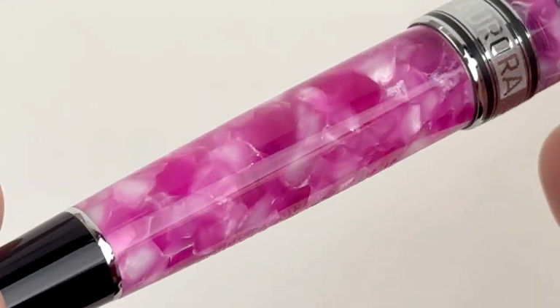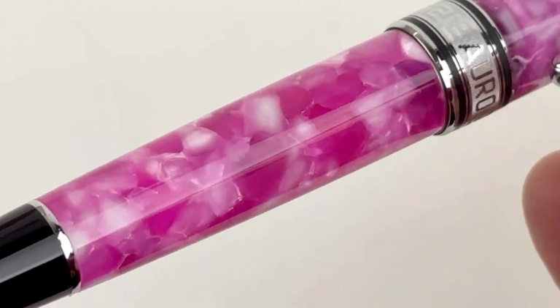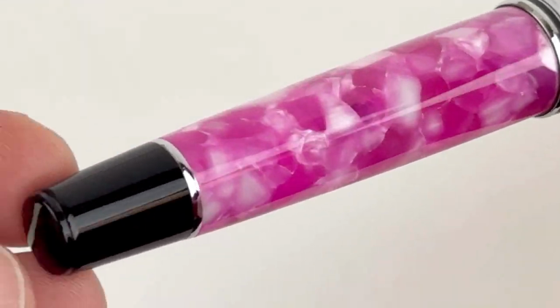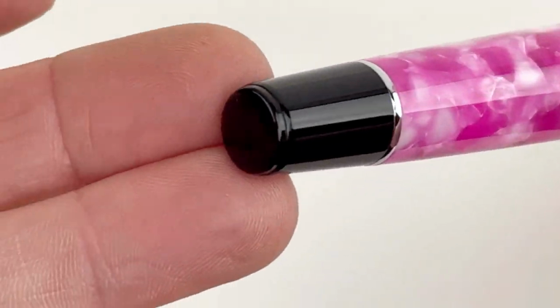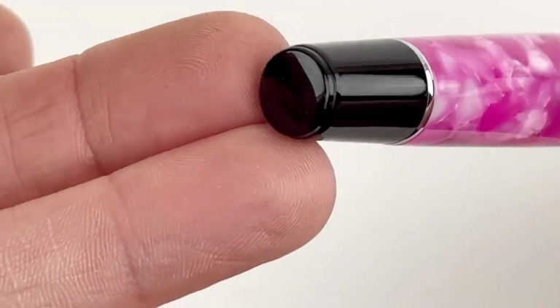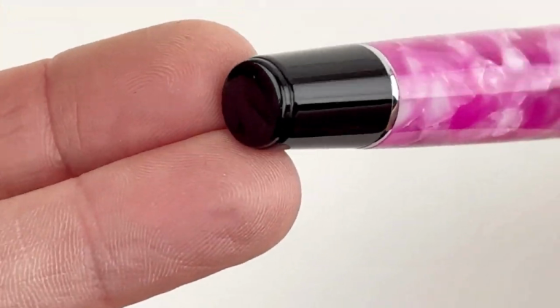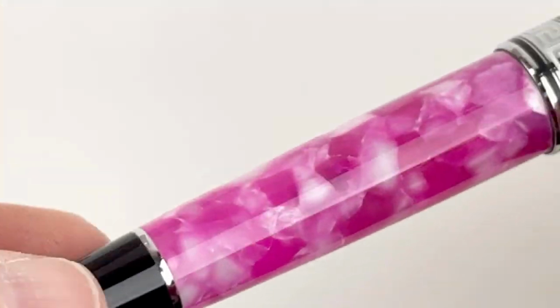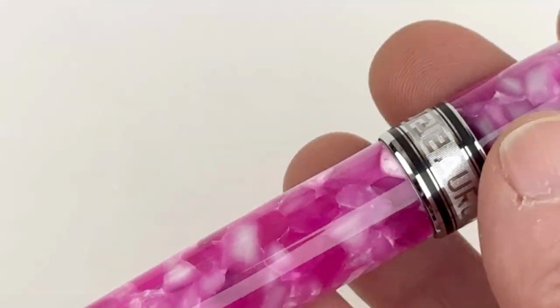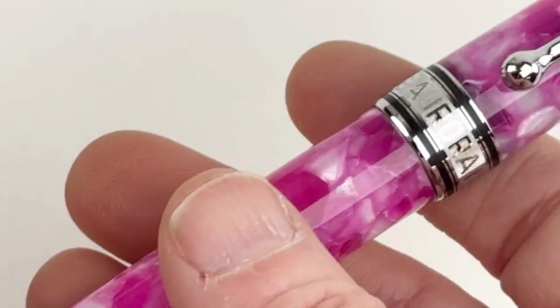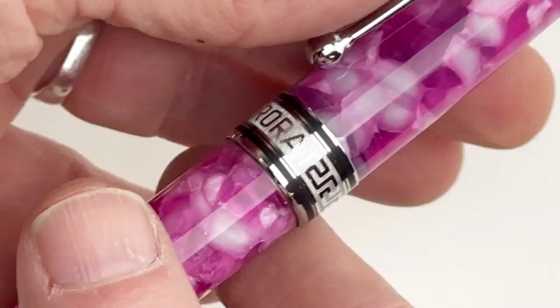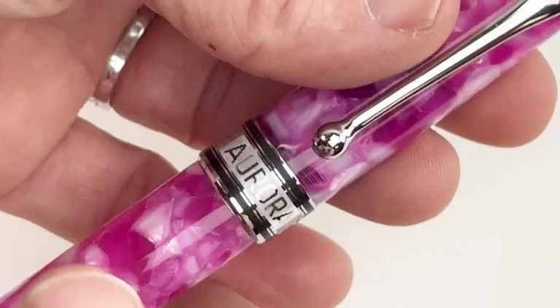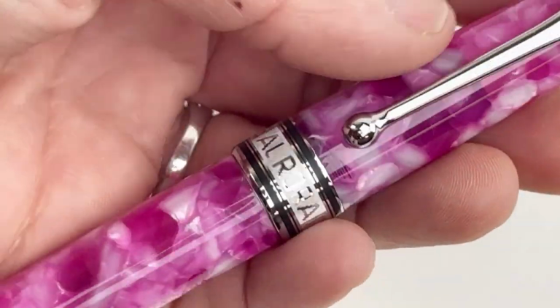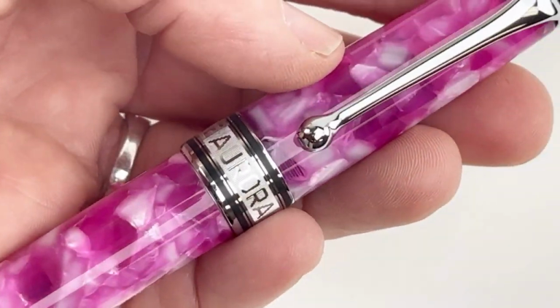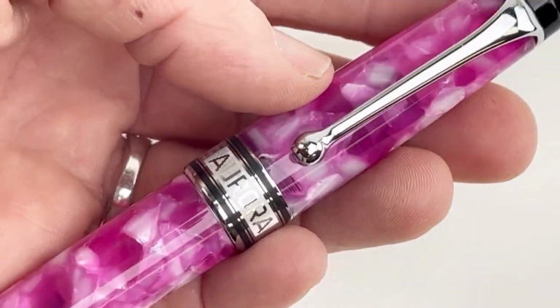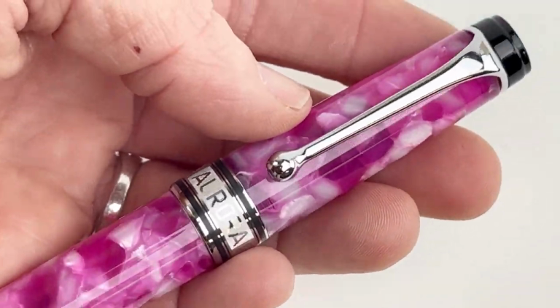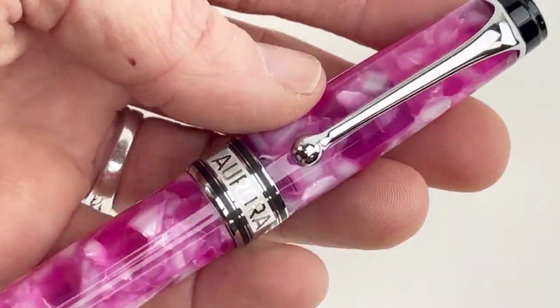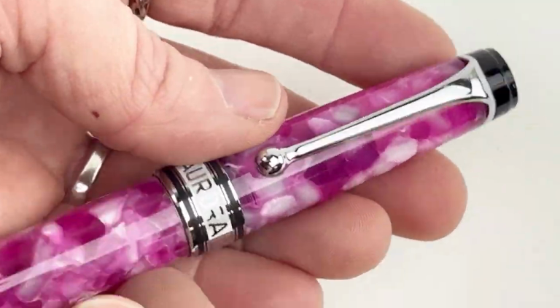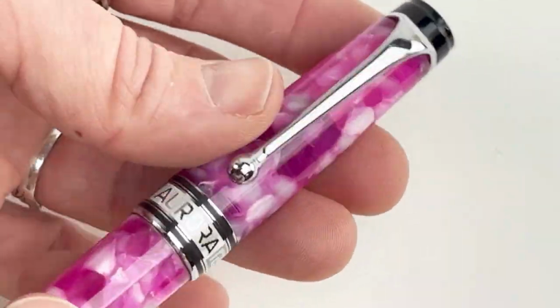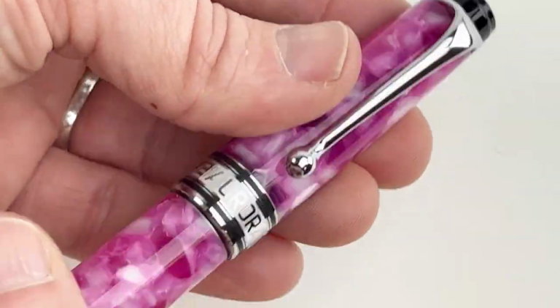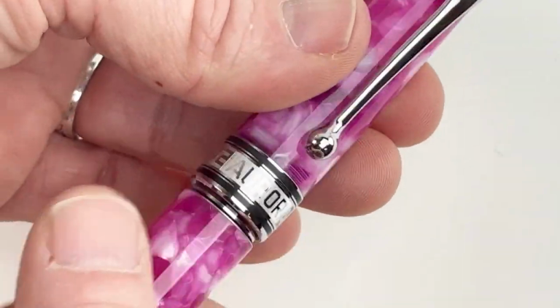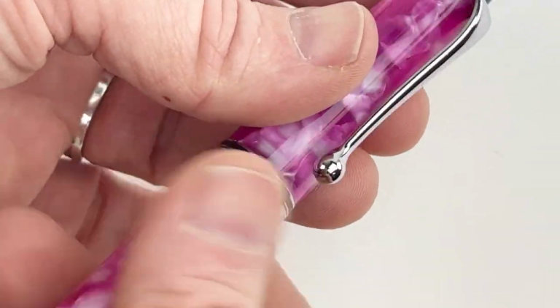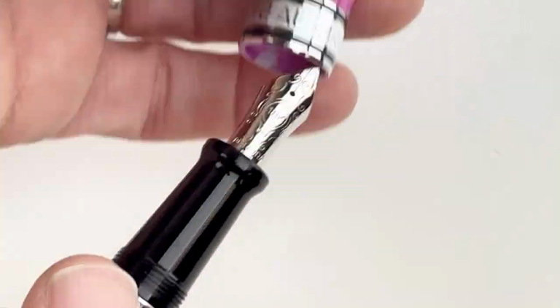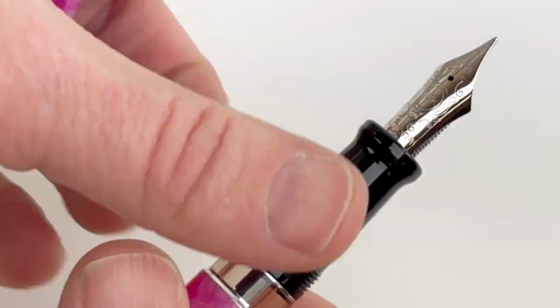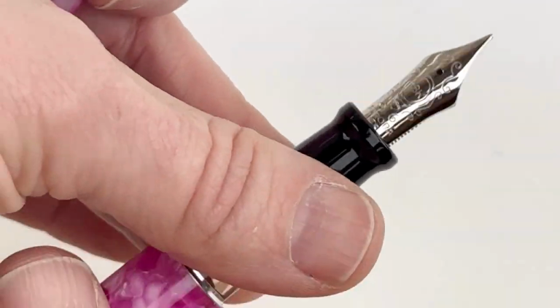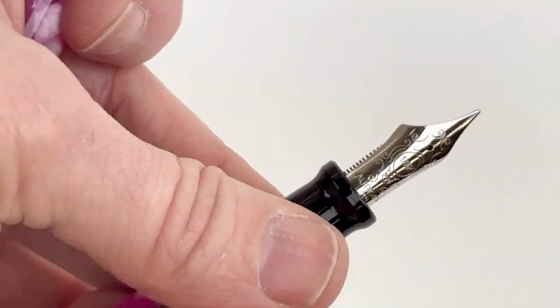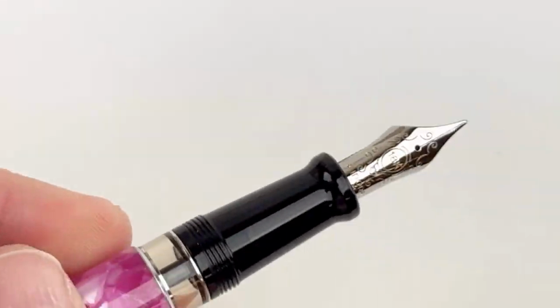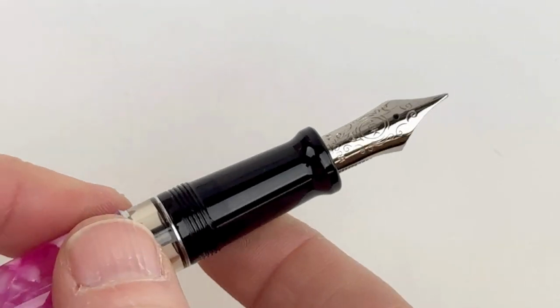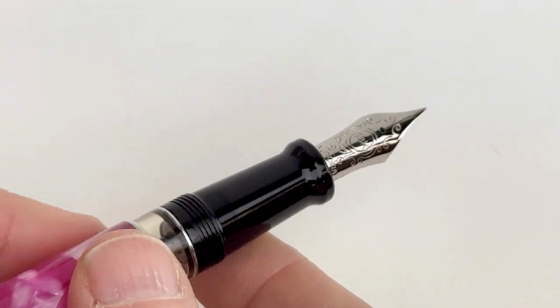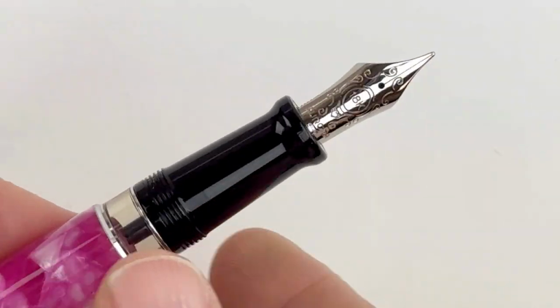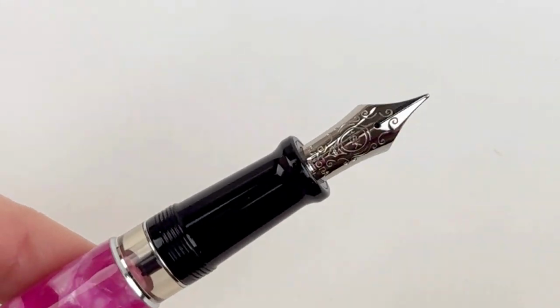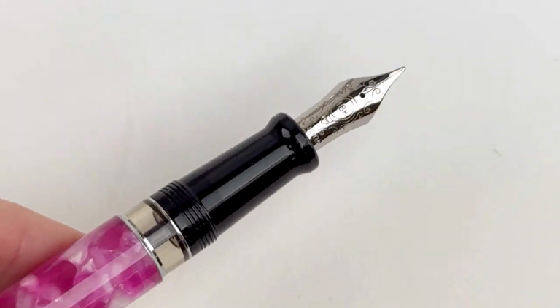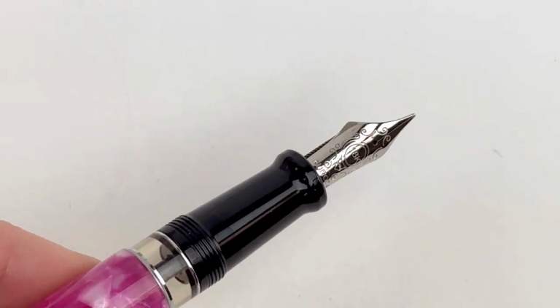They paired the fuchsia Oraloid with classic black on the piston knob and the tip of the cap, and then you have the section that matches the cap and the piston knob.